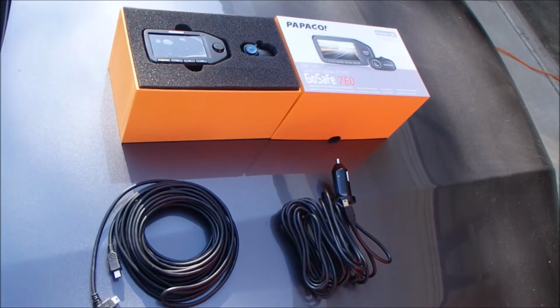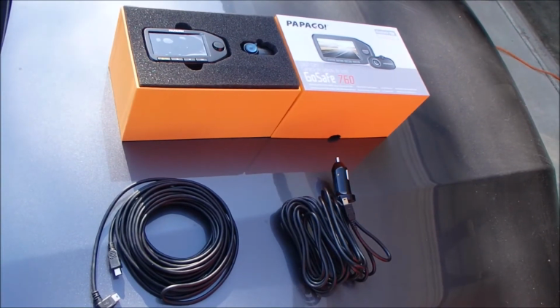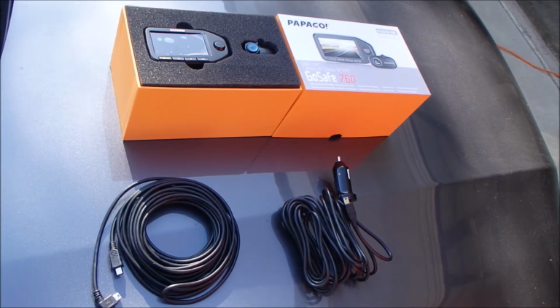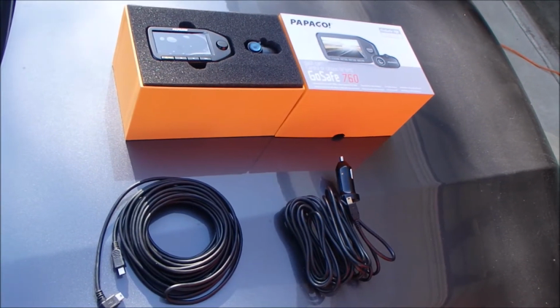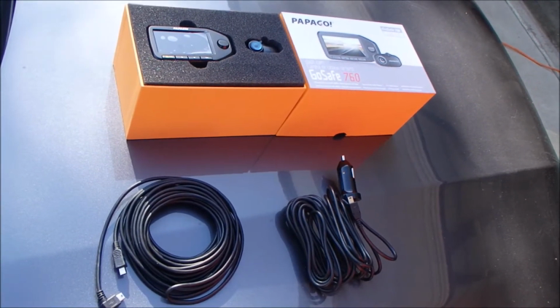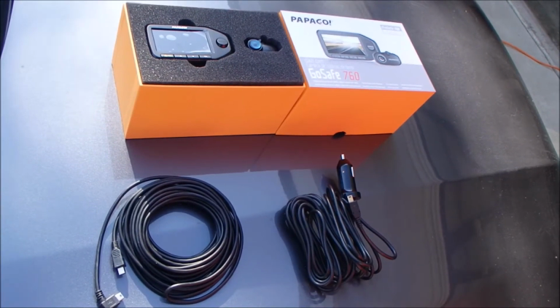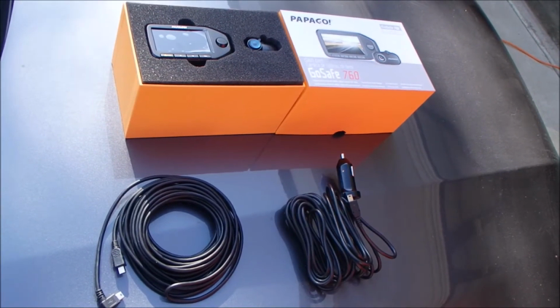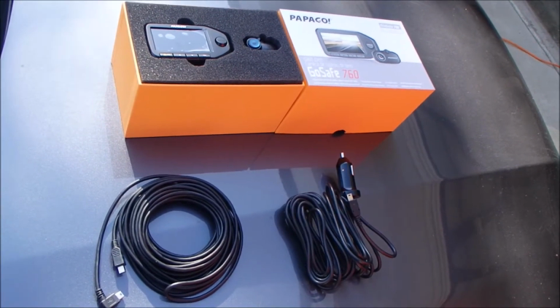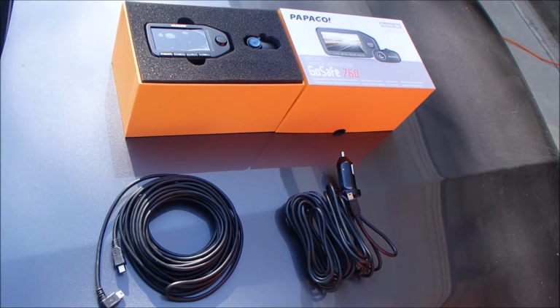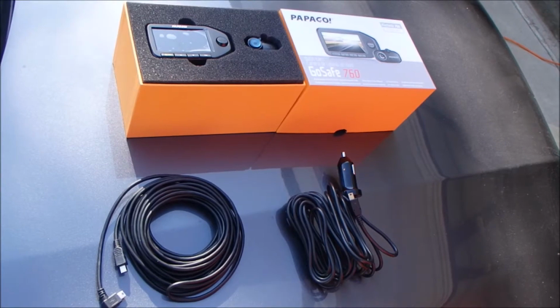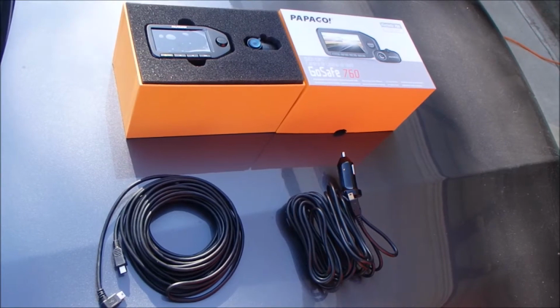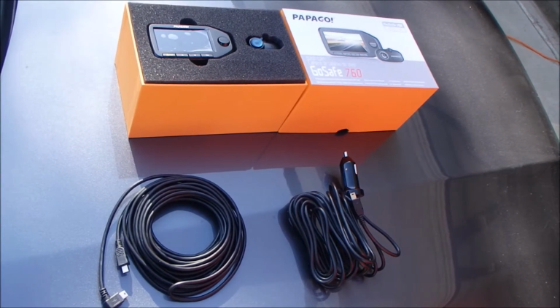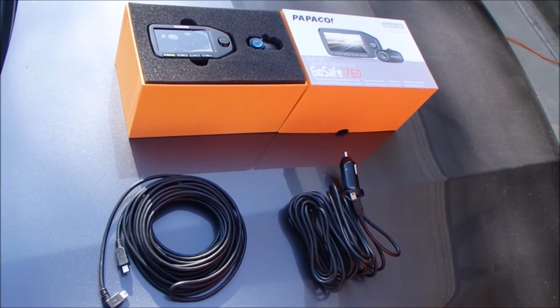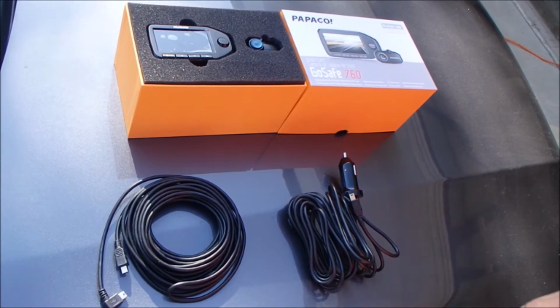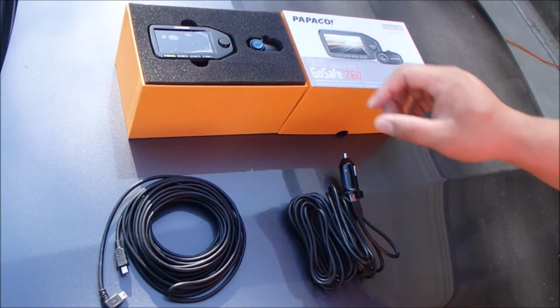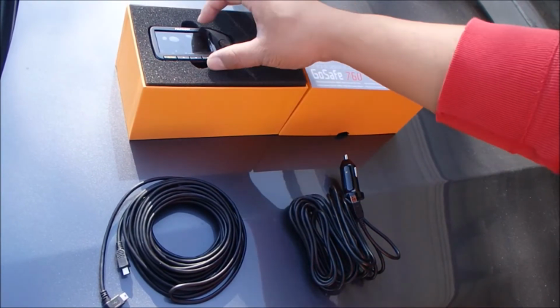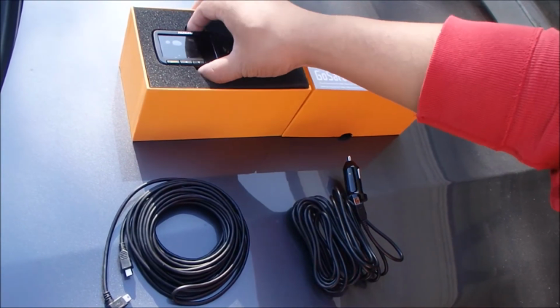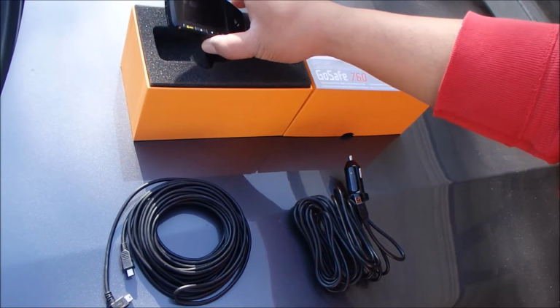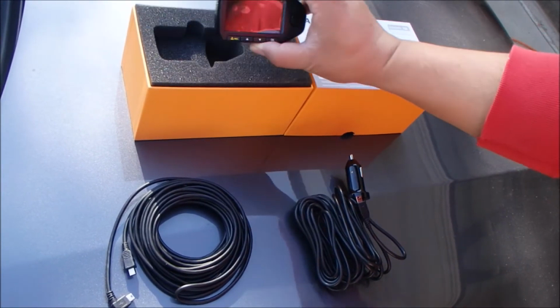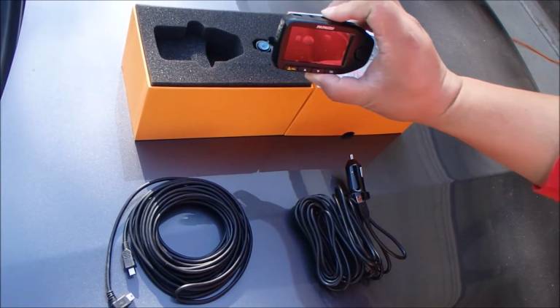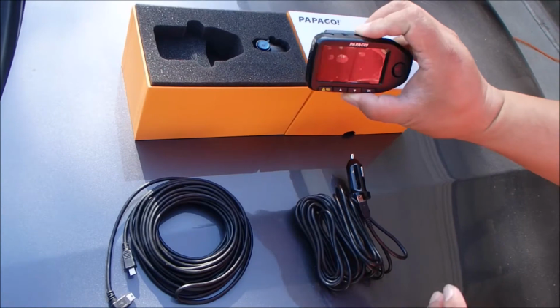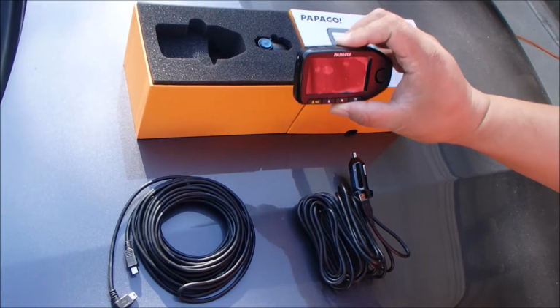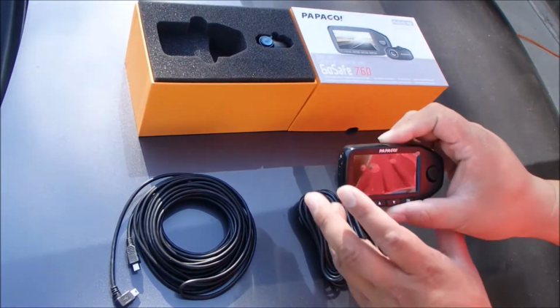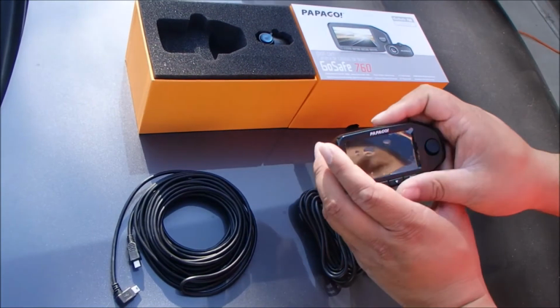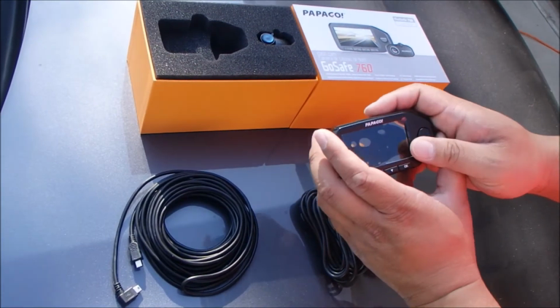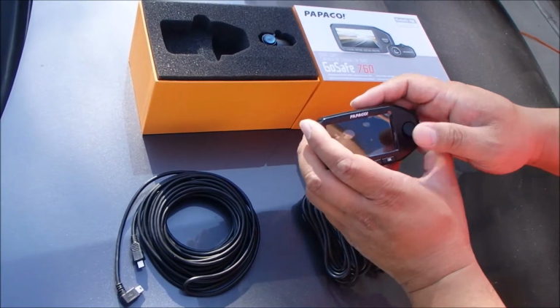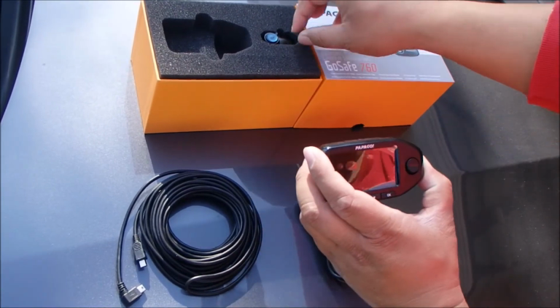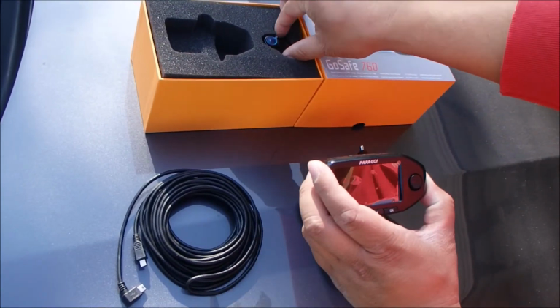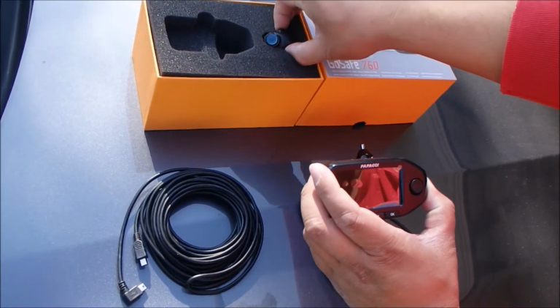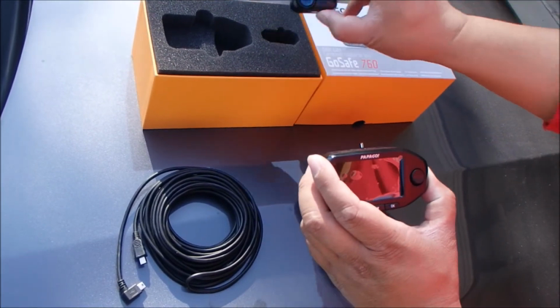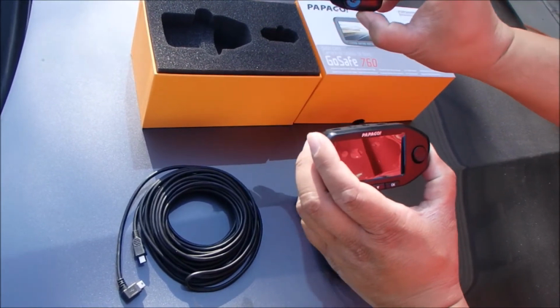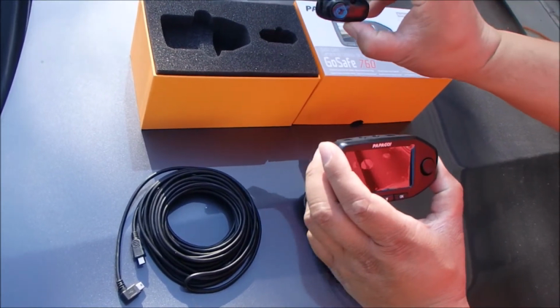Here is the Papago GoSafe 760 dual cam. Basically, we have one main device that you put on the front, and you also have a second device that you can hook up and put in the rear.